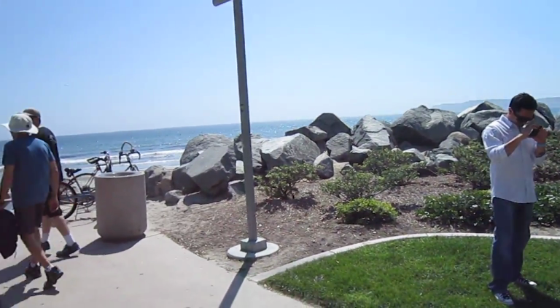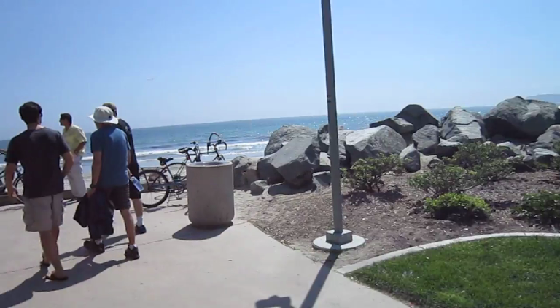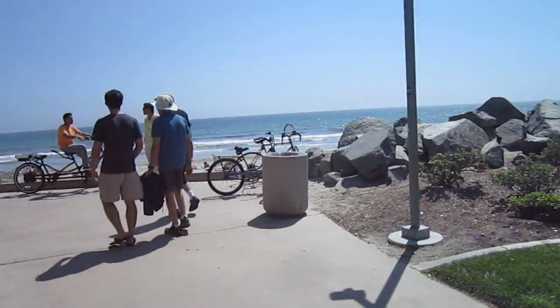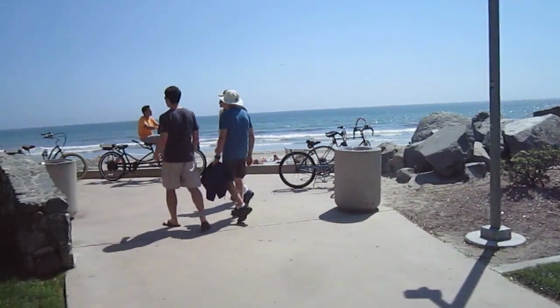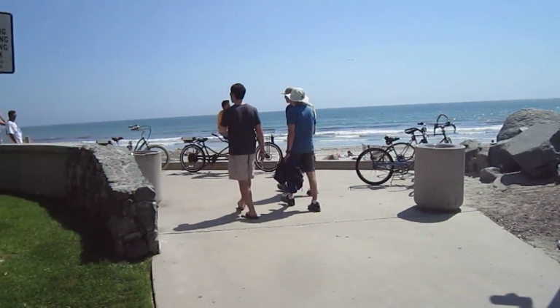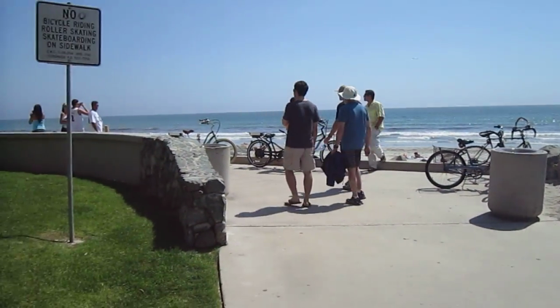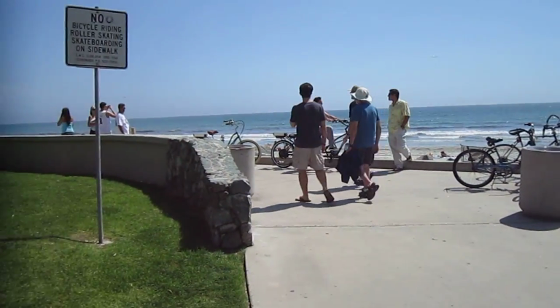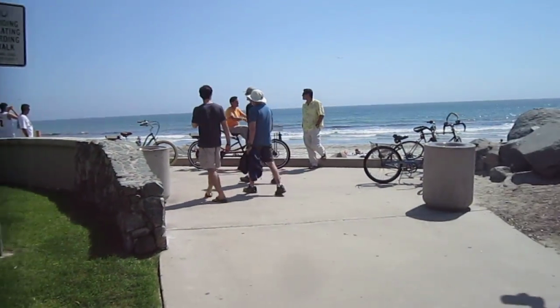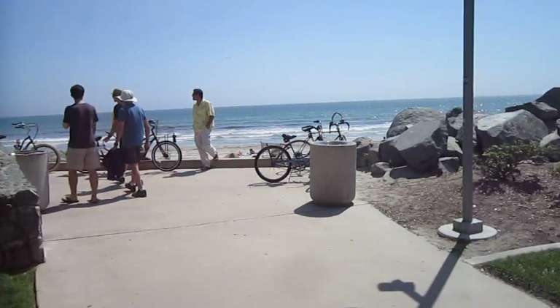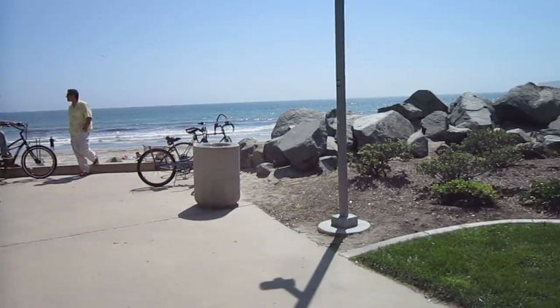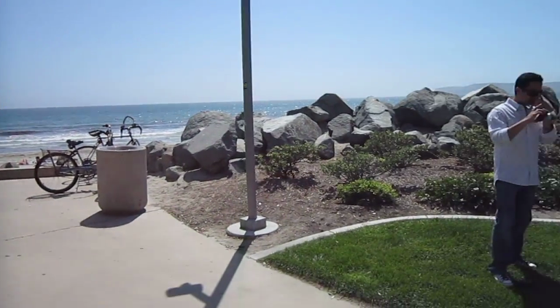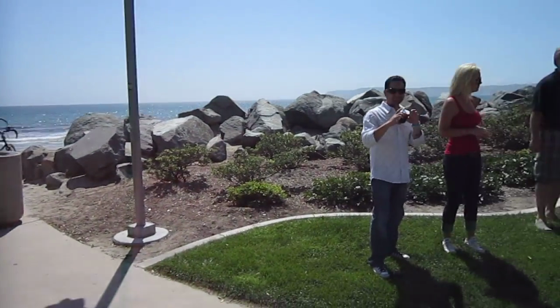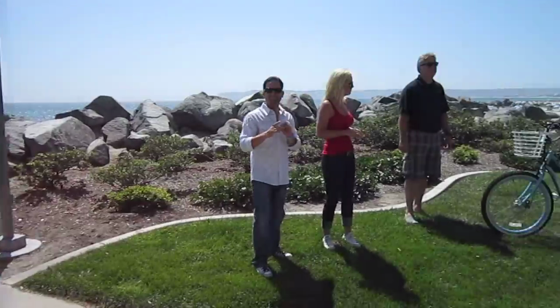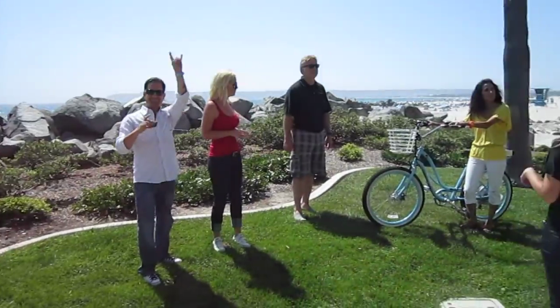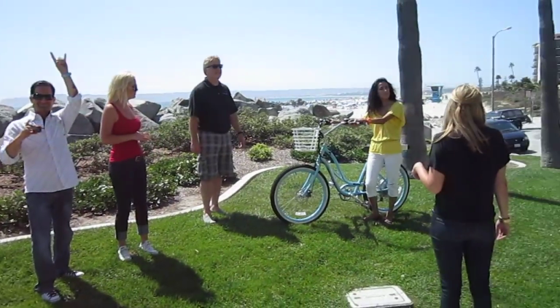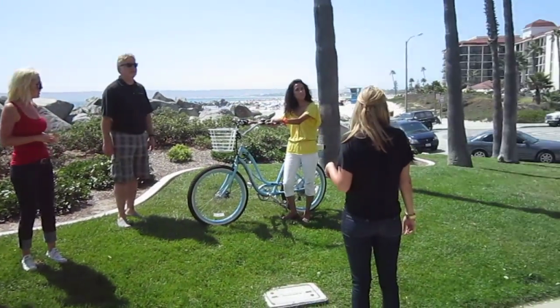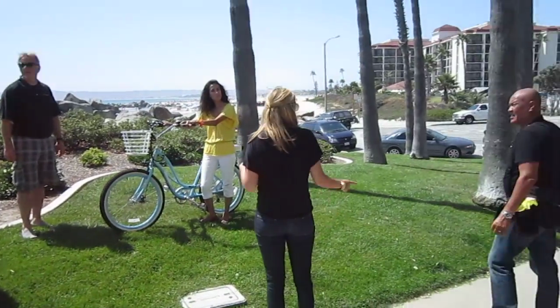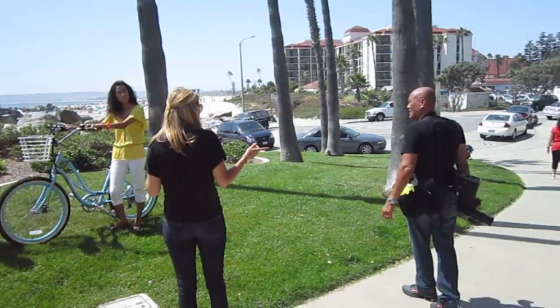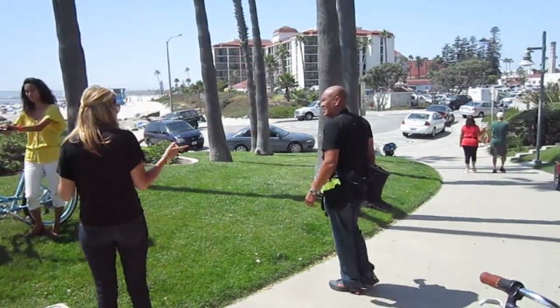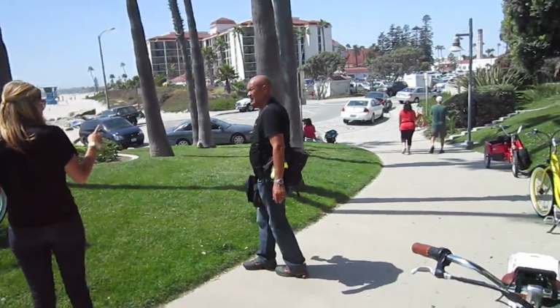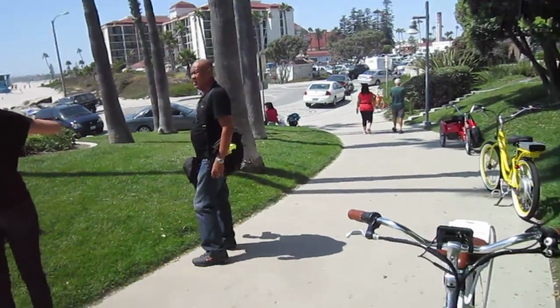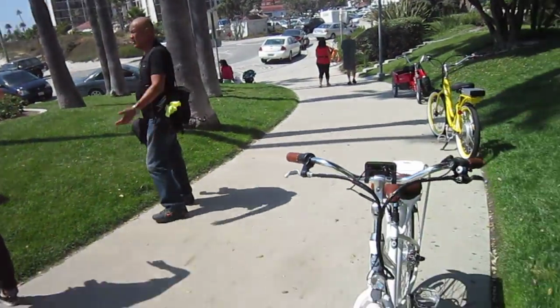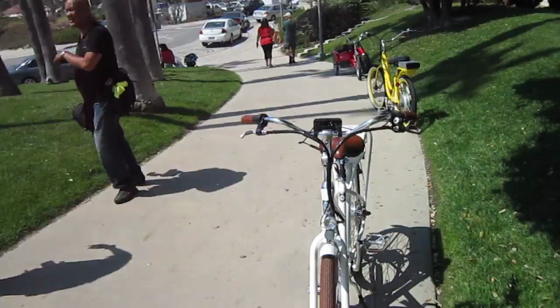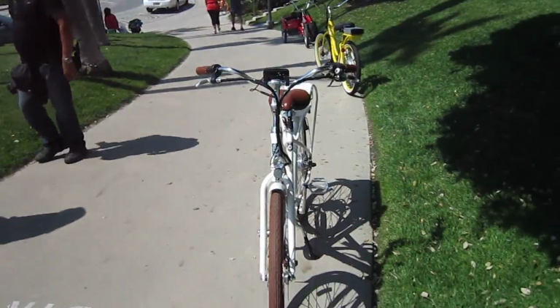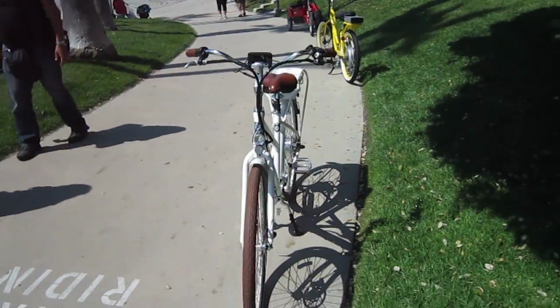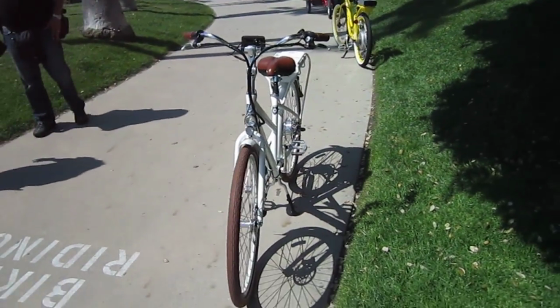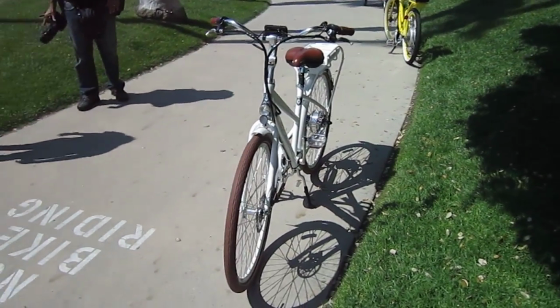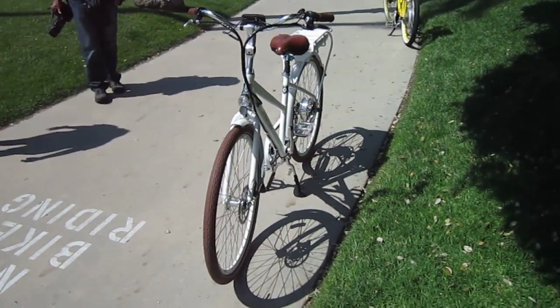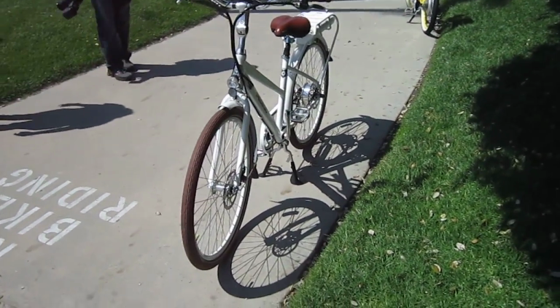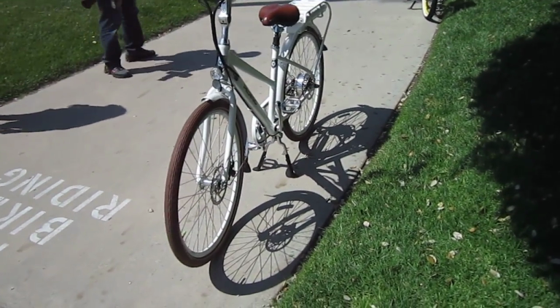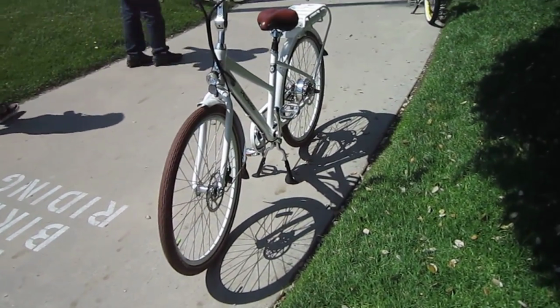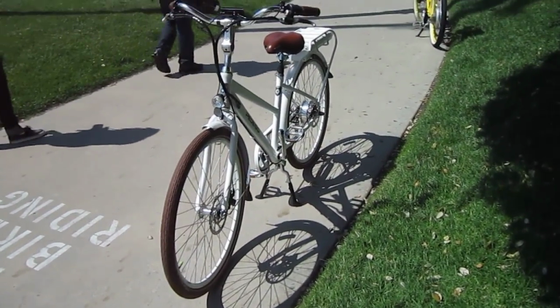We've got Pedego everywhere, models doing the photo shoots. So here we are at Coronado looking at the new Pedego City Cruiser. I think this baby will be a winner.